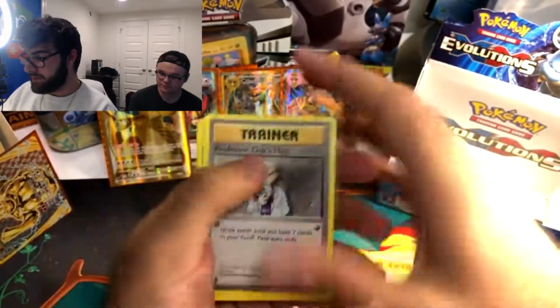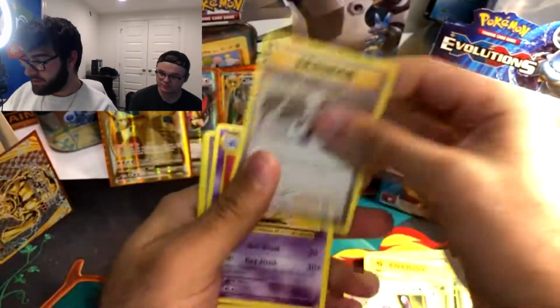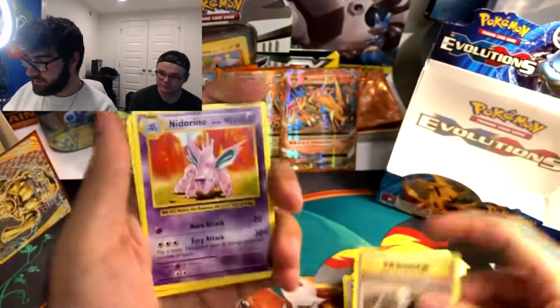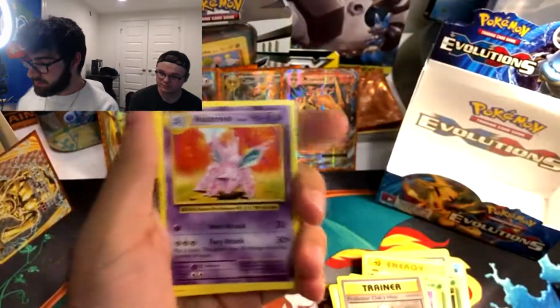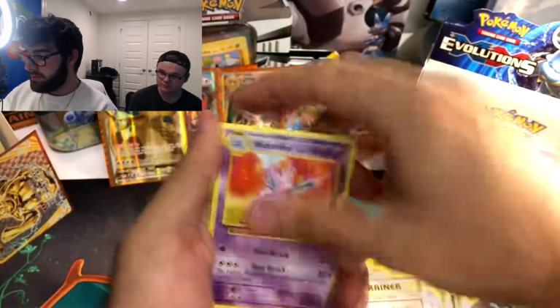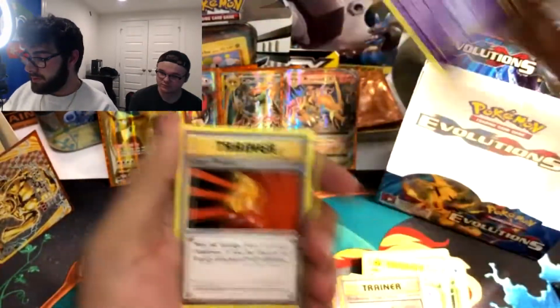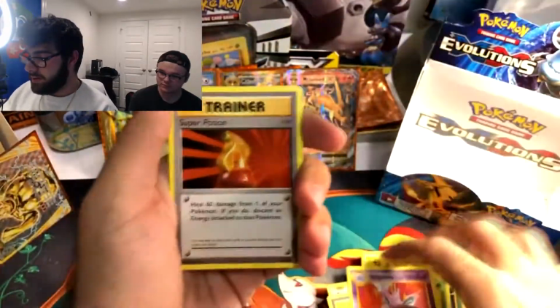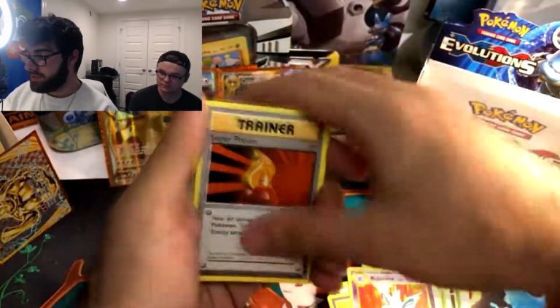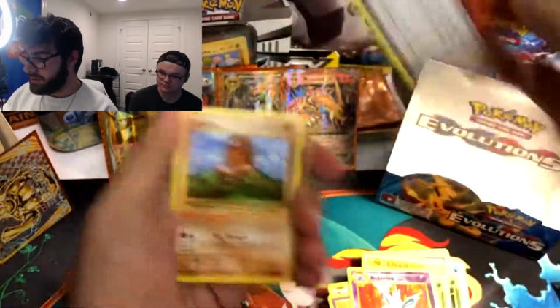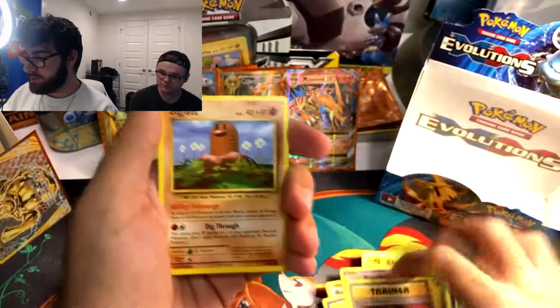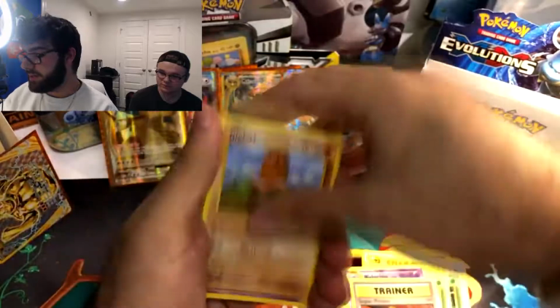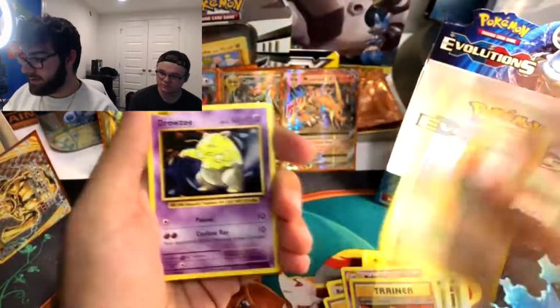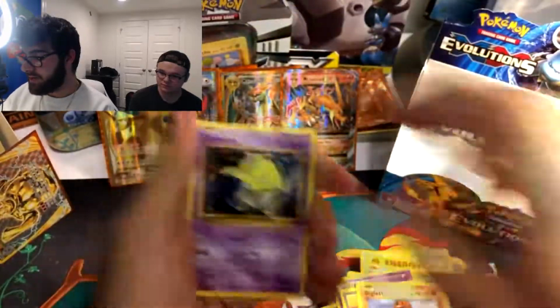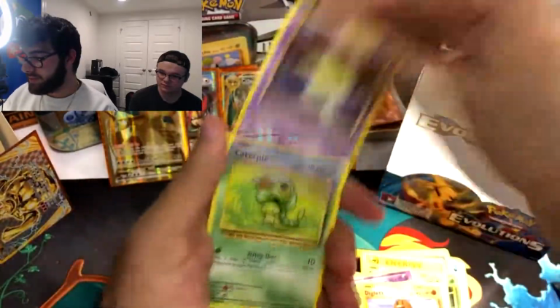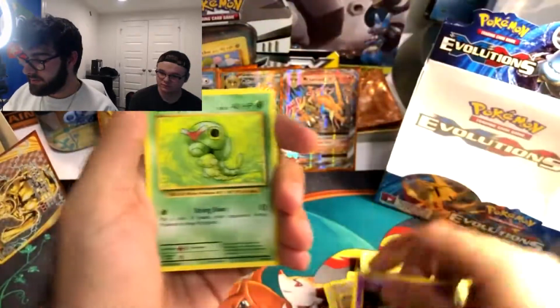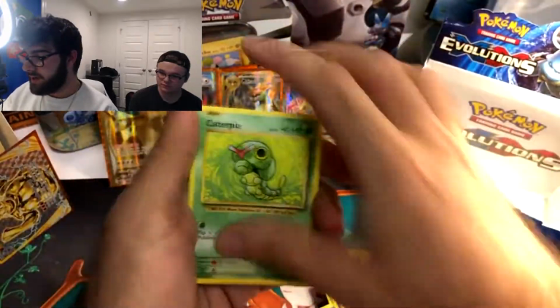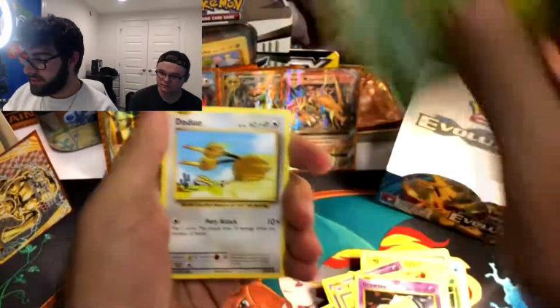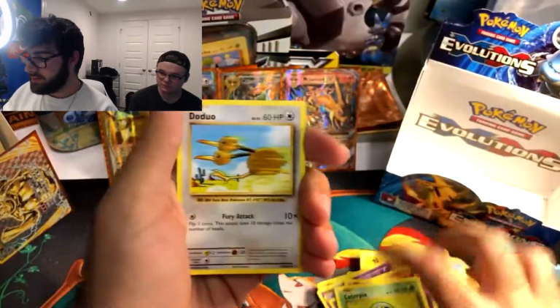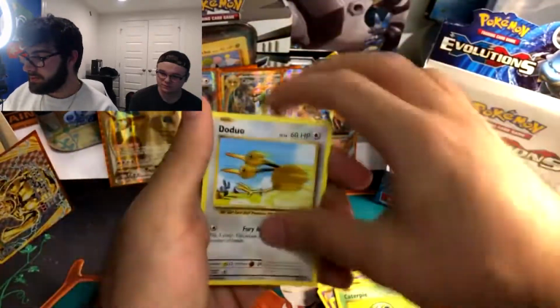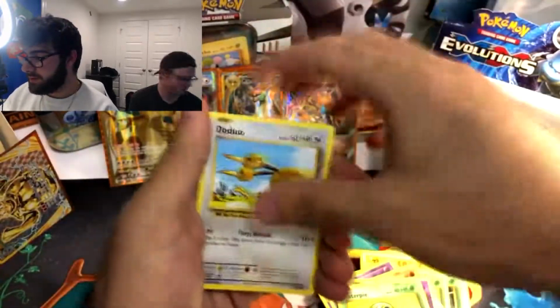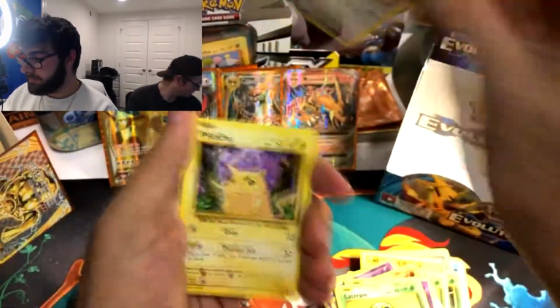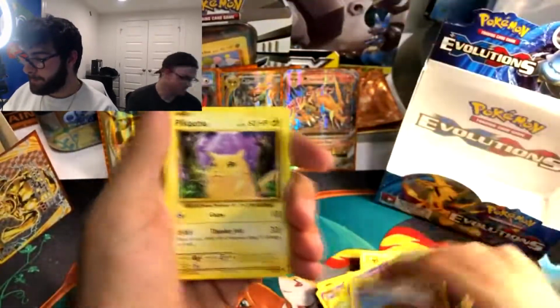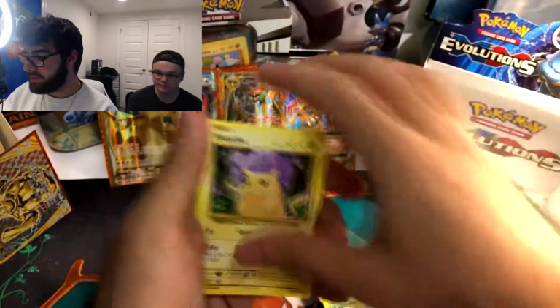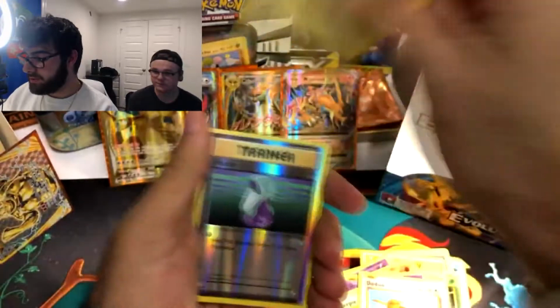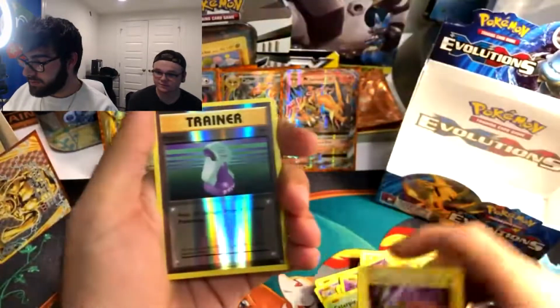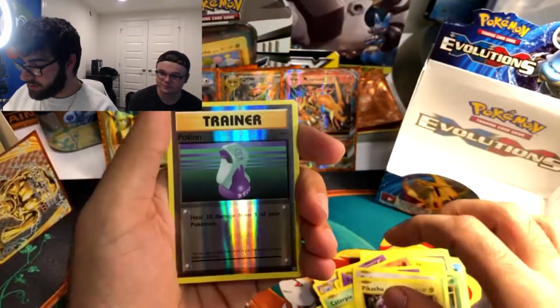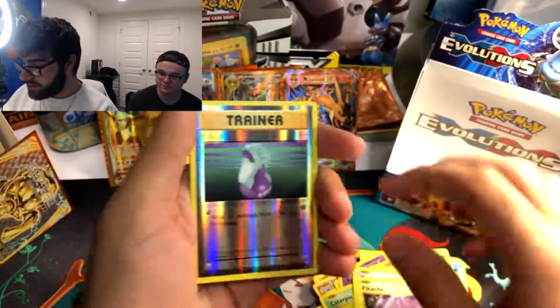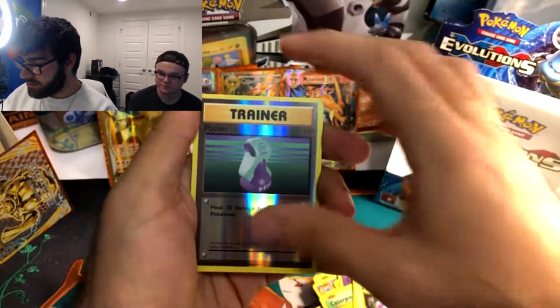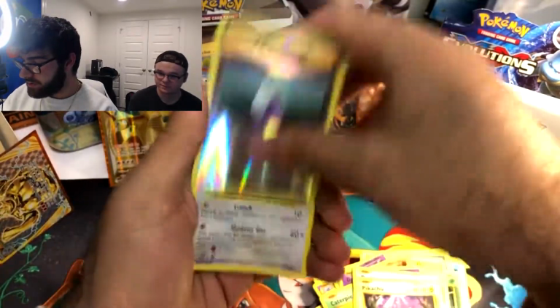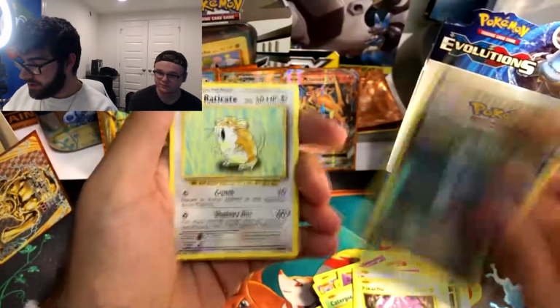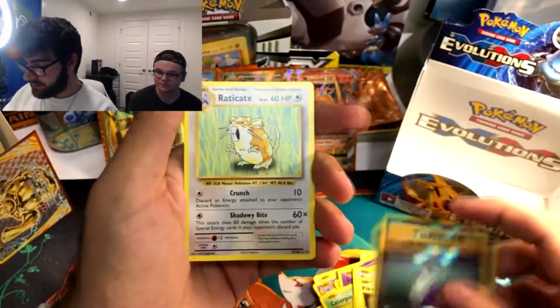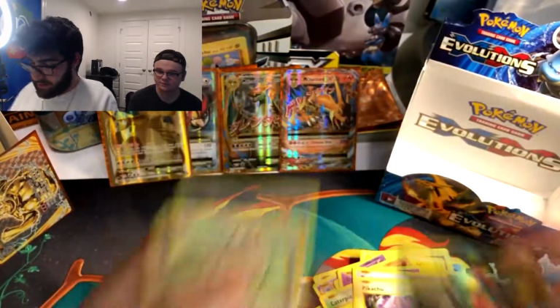Professor Oak's Hint, Nidorino, Super Potion, Diglett, Drowsy, Caterpie, Doduo, Pikachu. Reverse Holo Potion. And Eradicate.